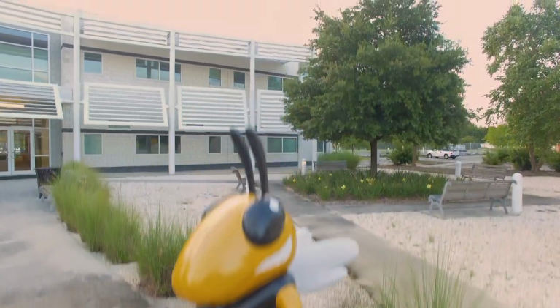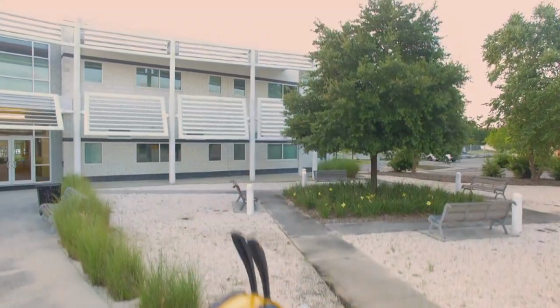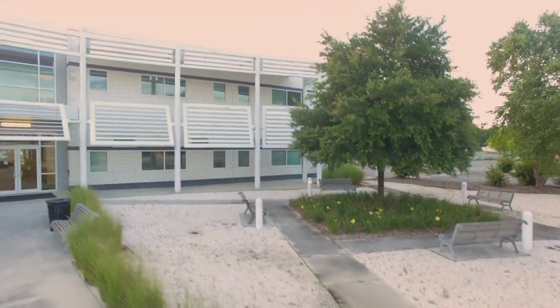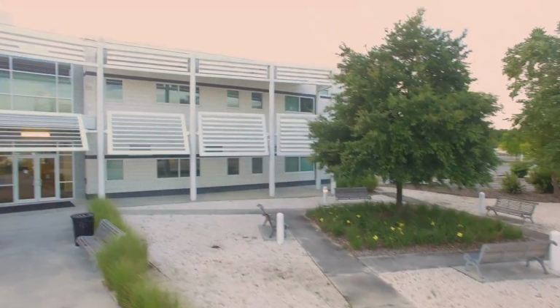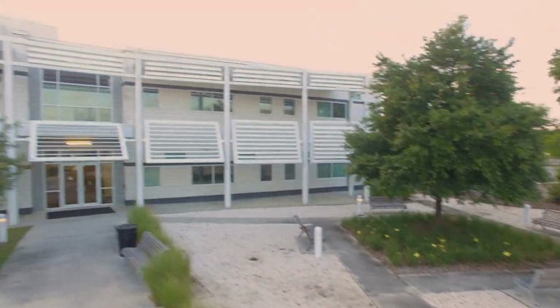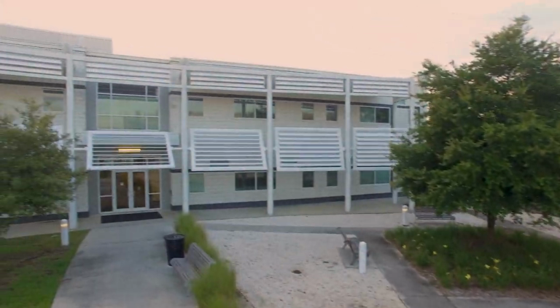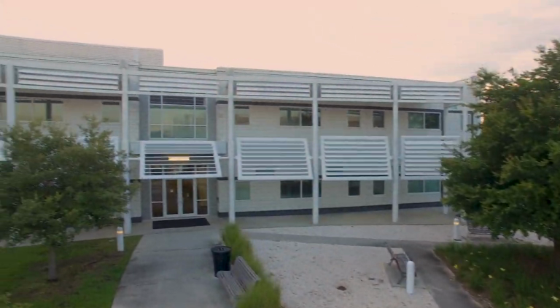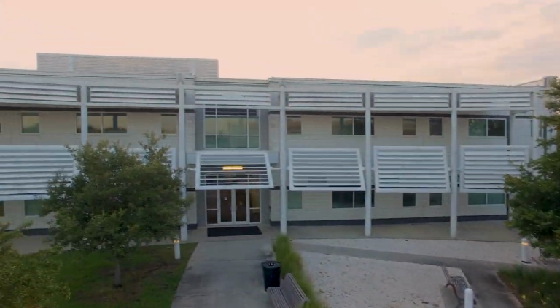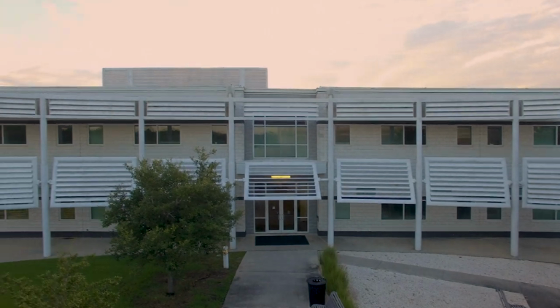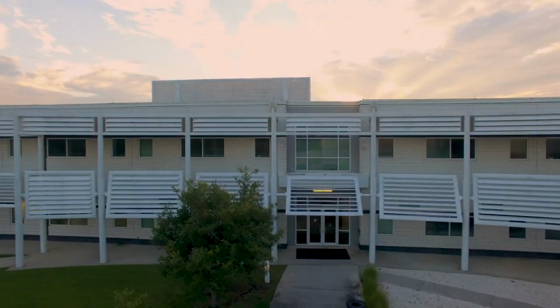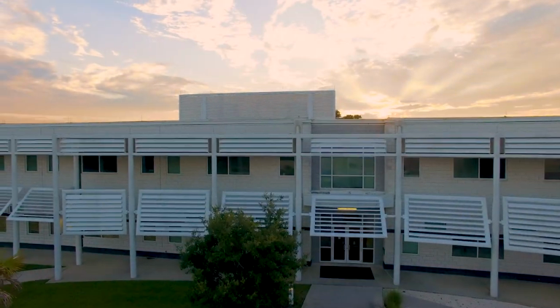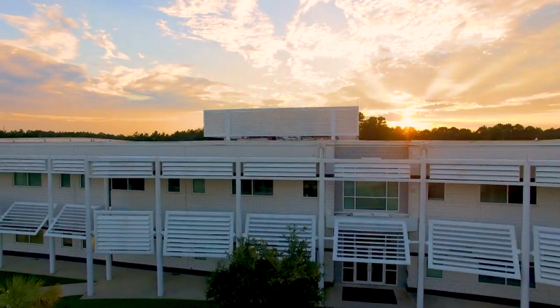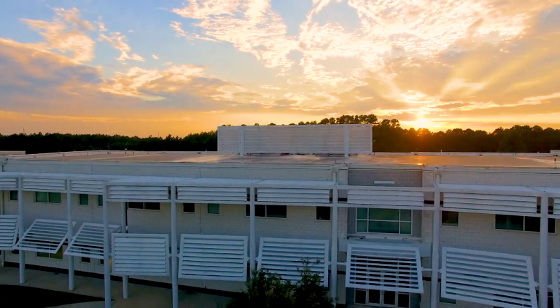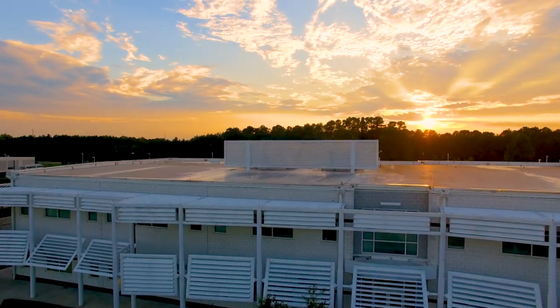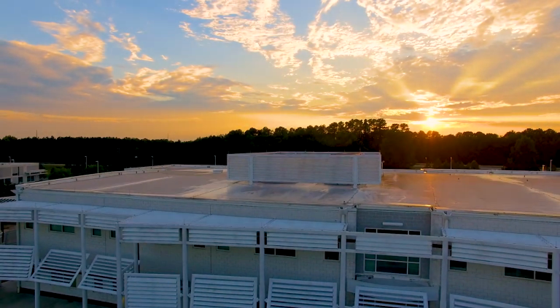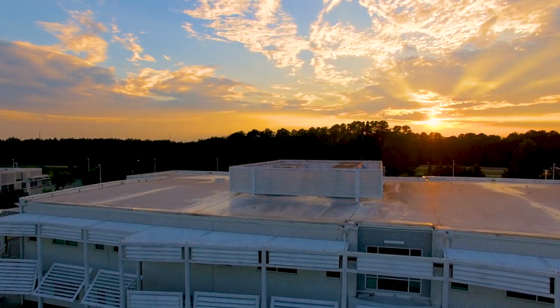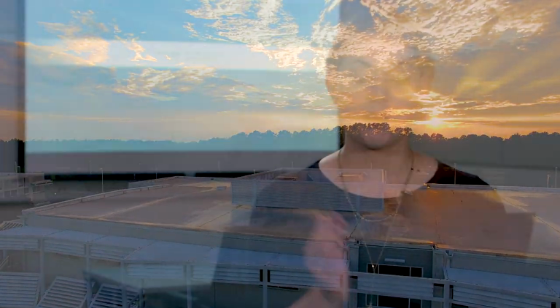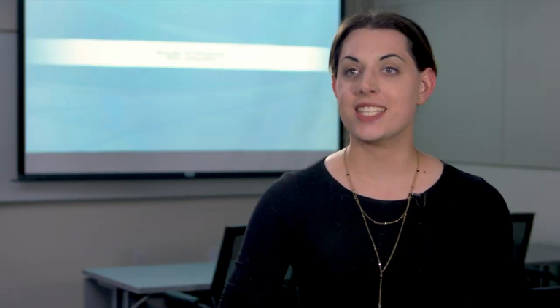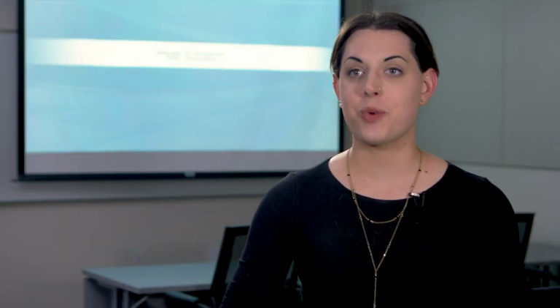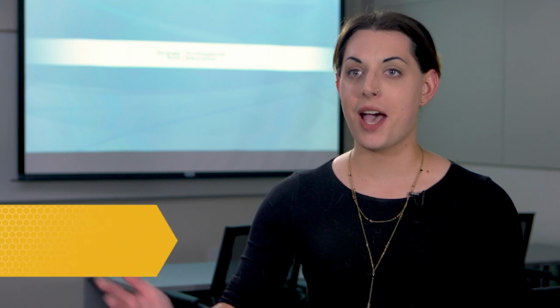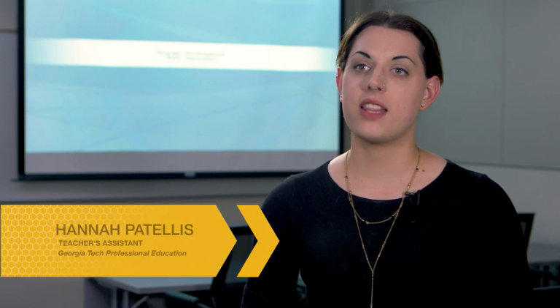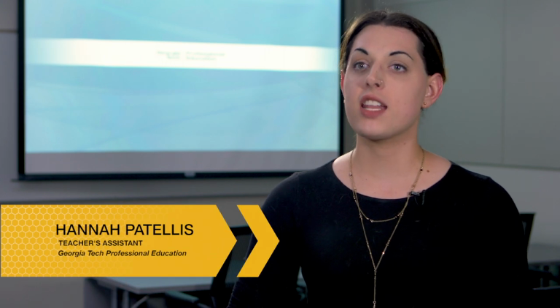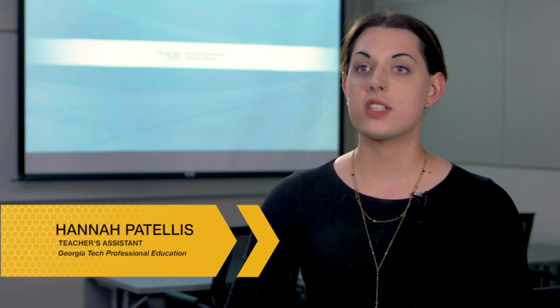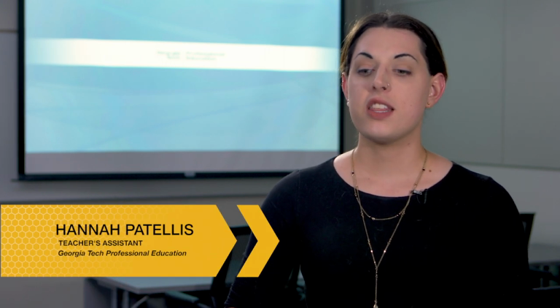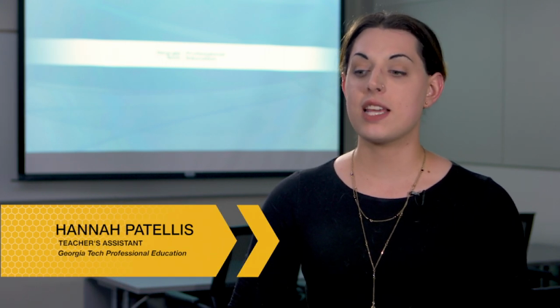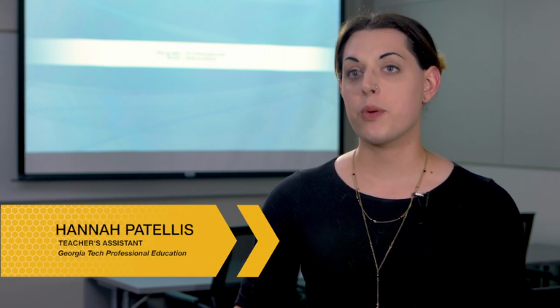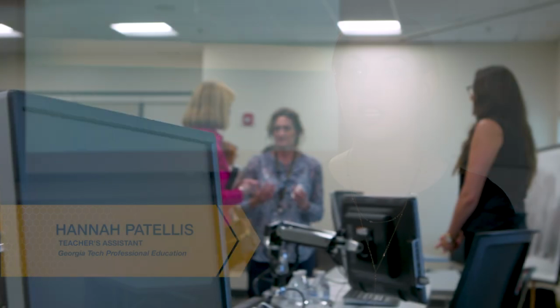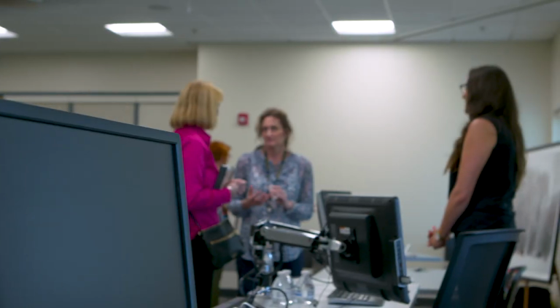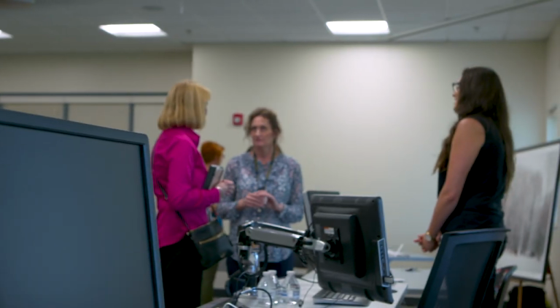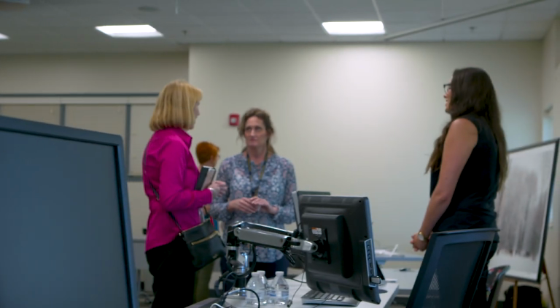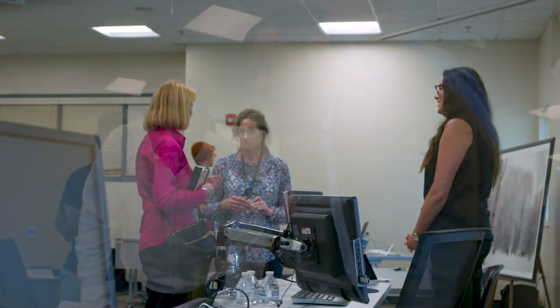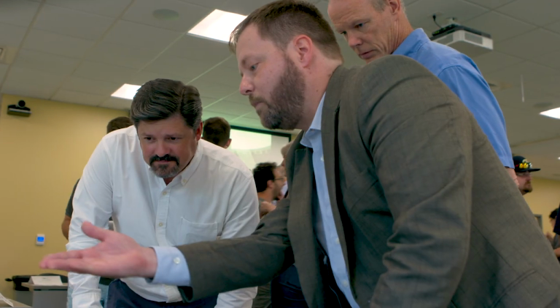The Georgia Tech Savannah Coding Boot Camp is a 24-week long intensive coding boot camp that happens on nights and weekends. You start from the basics and work your way up, and then at the very end of the course there's a demo day where you get to show your projects off to the world and to other professionals.